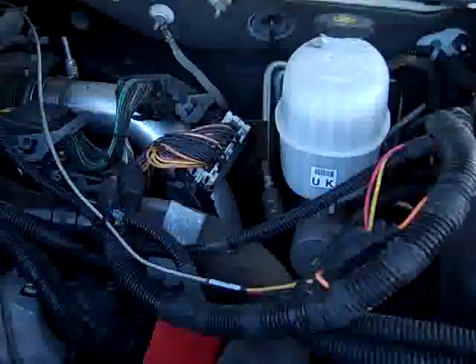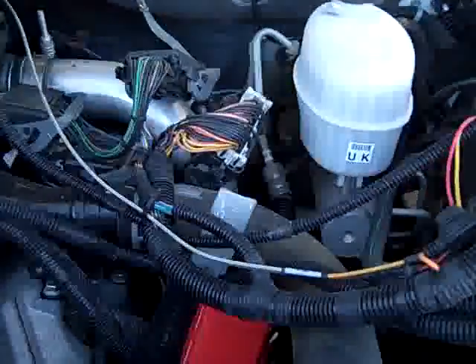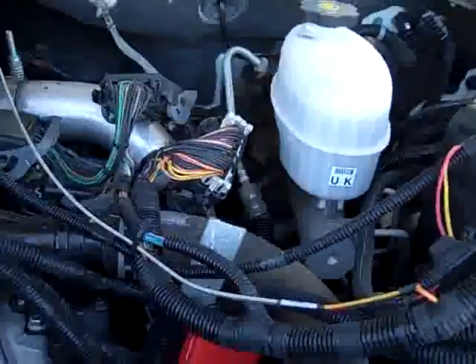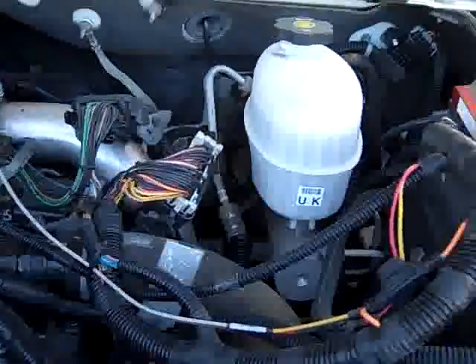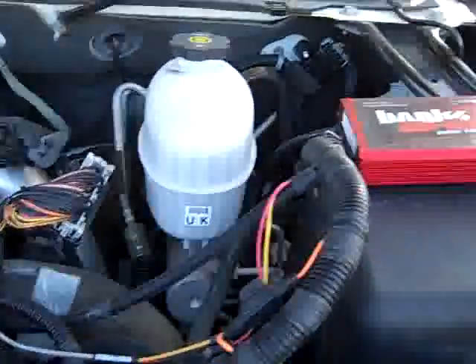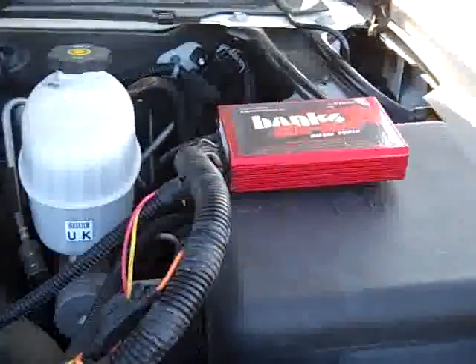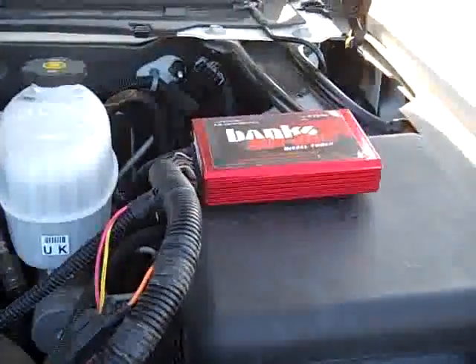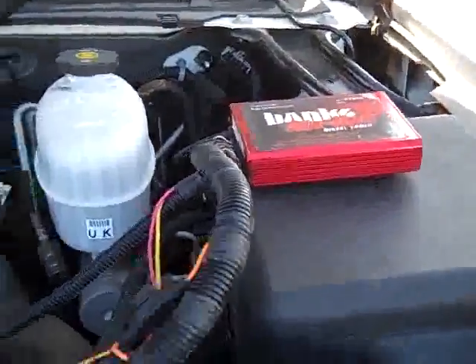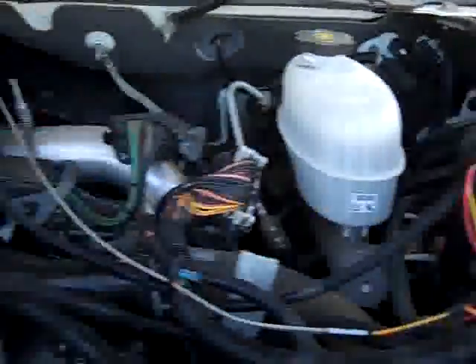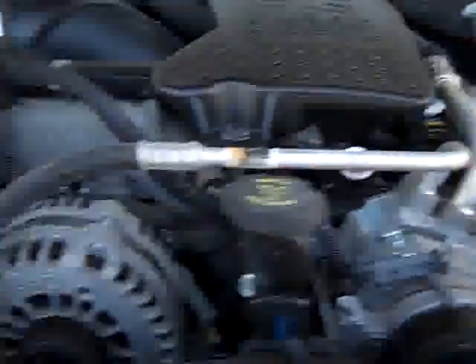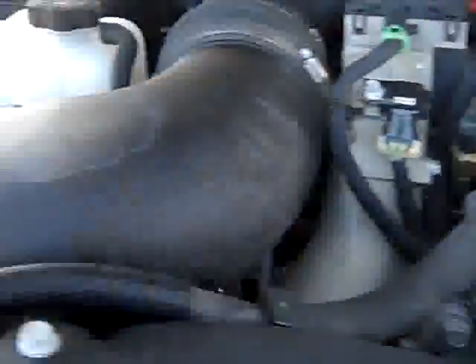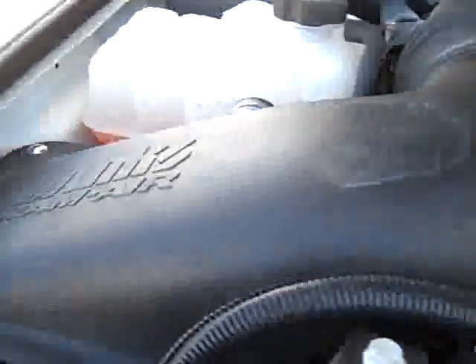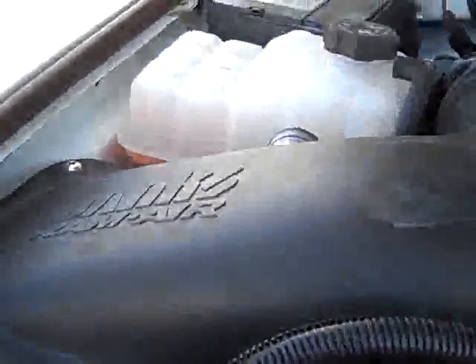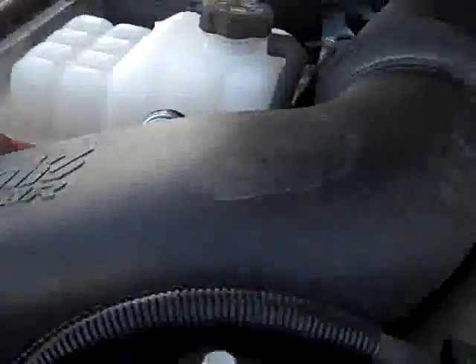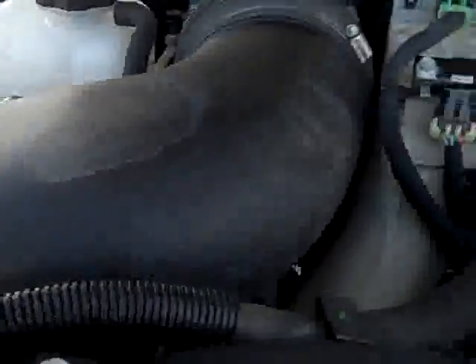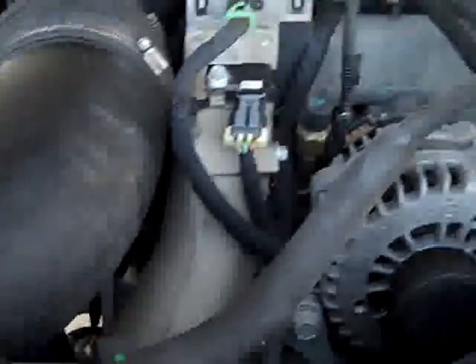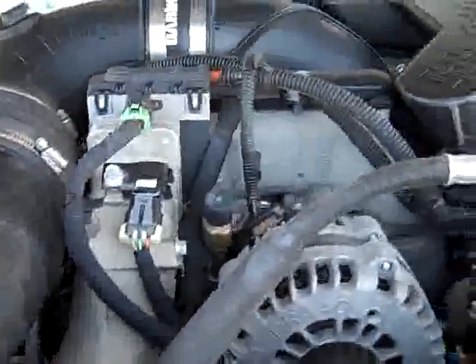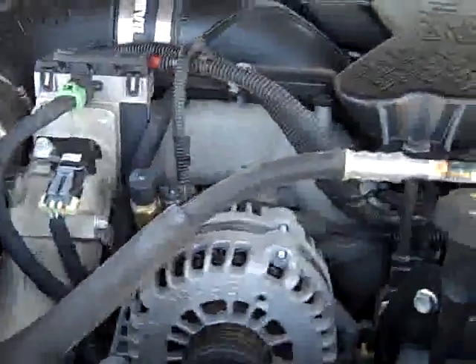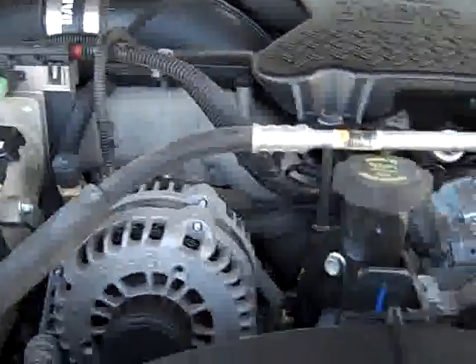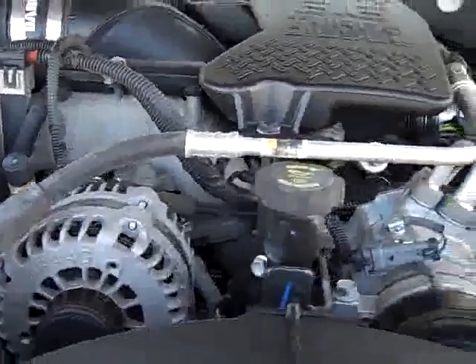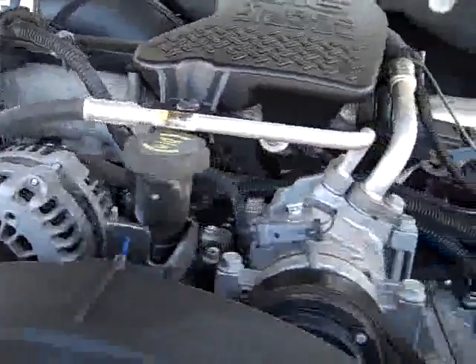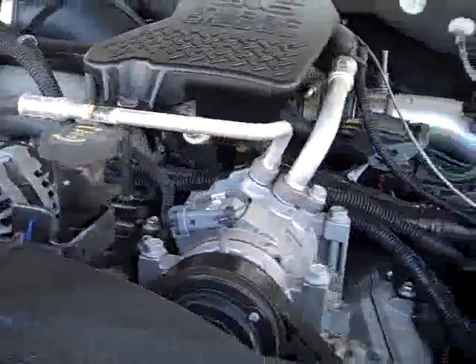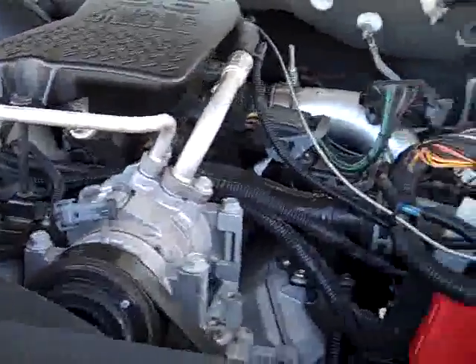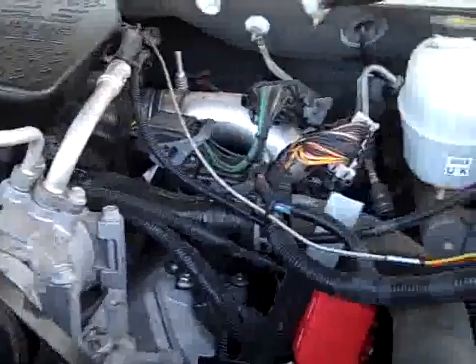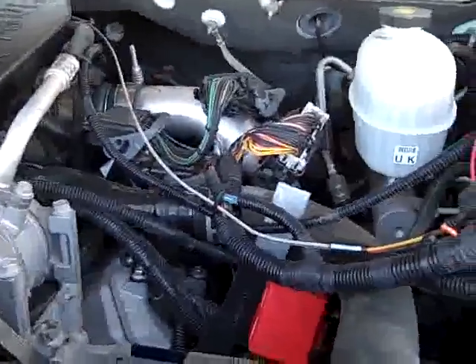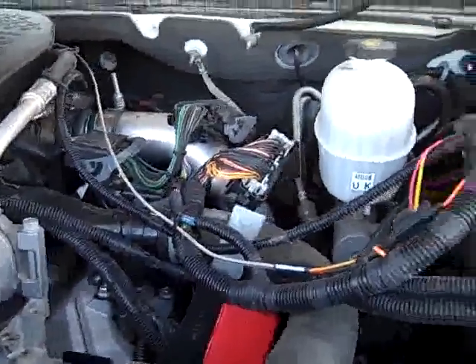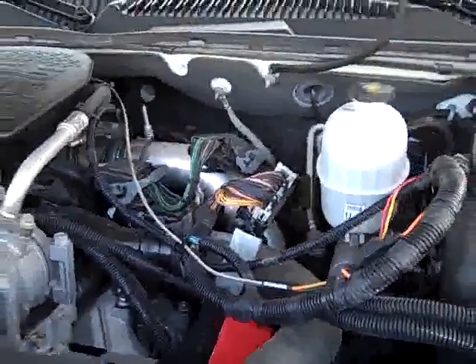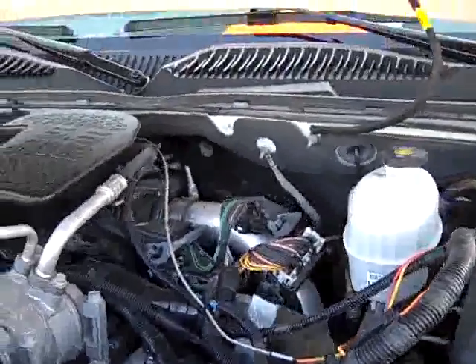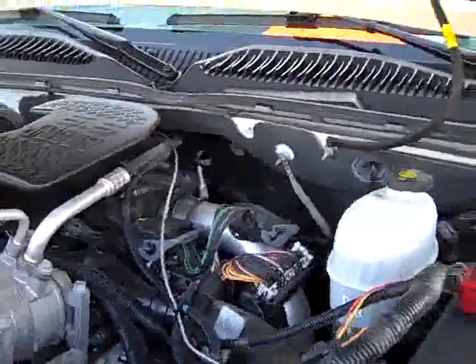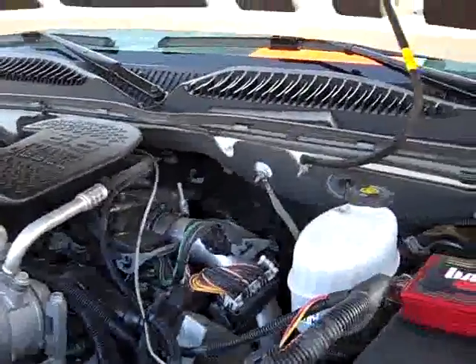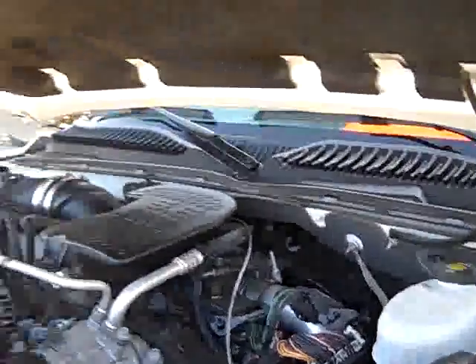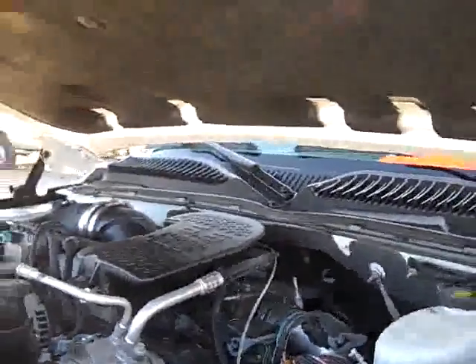You can see the interface is very clean — there's the Banks 6-Gun and Banks Ram Air. It runs very smooth, very clean inside. One awesome truck.